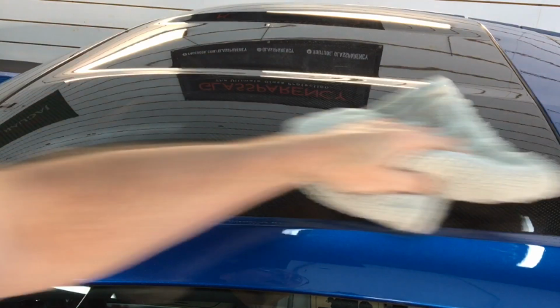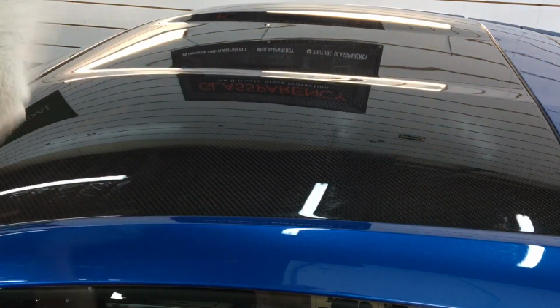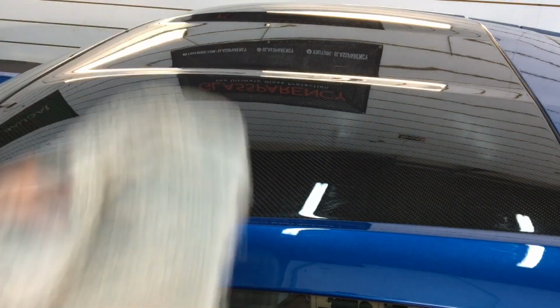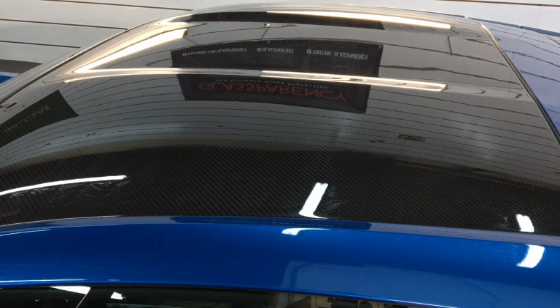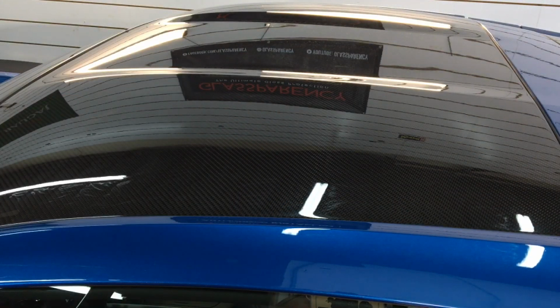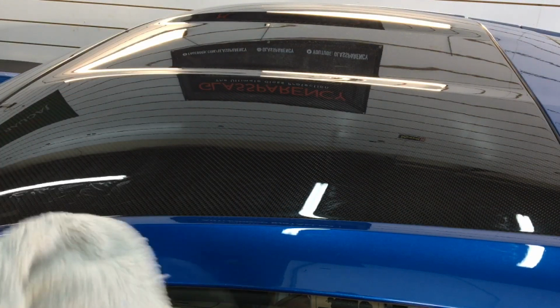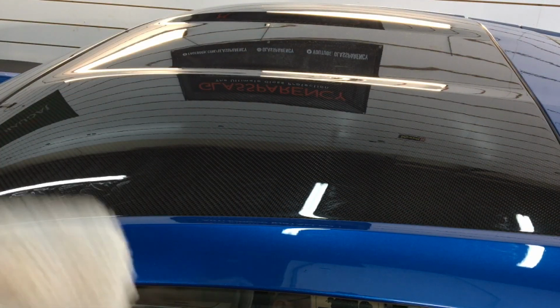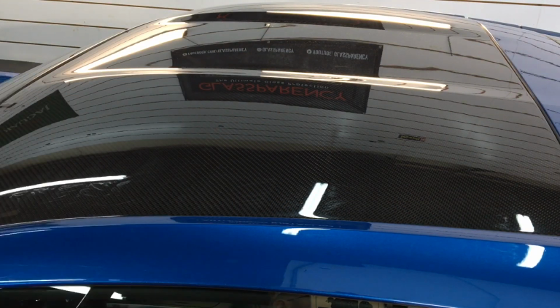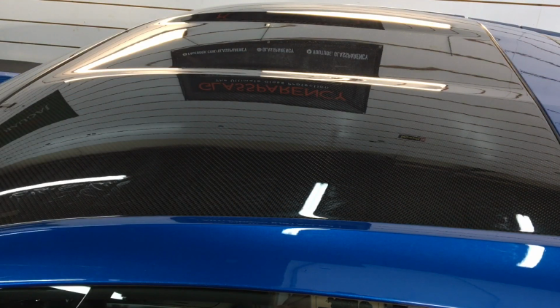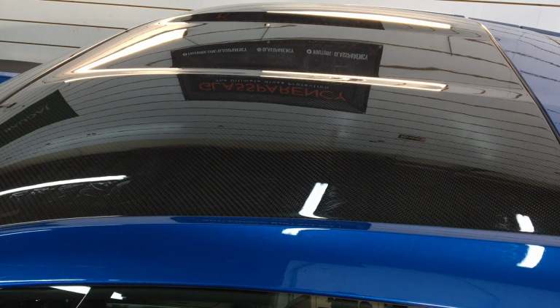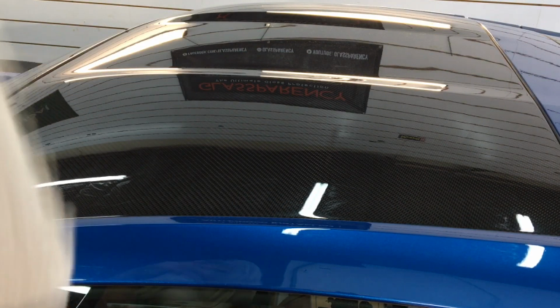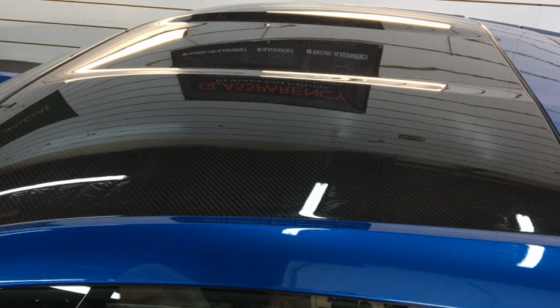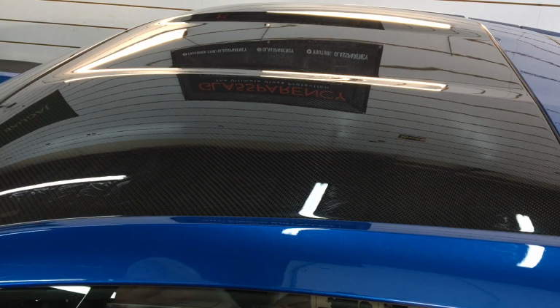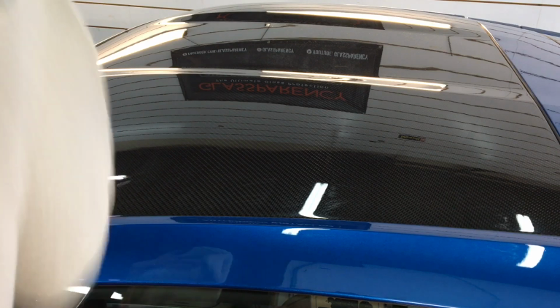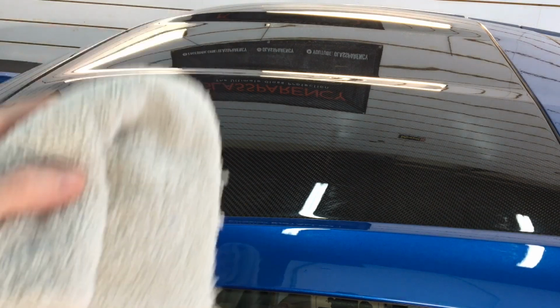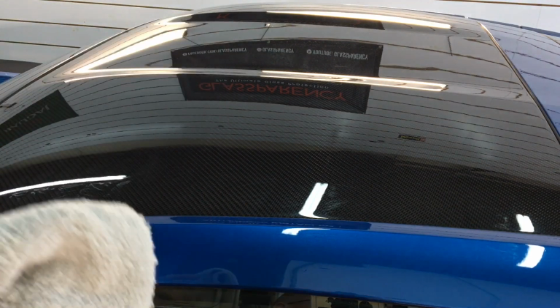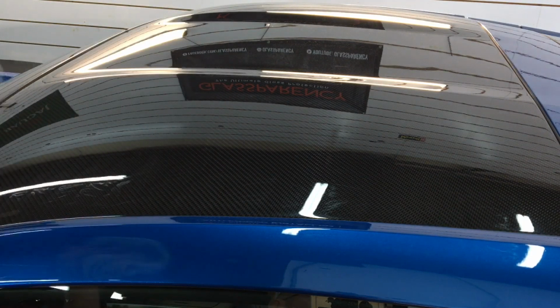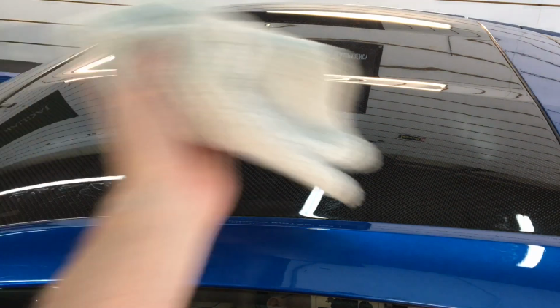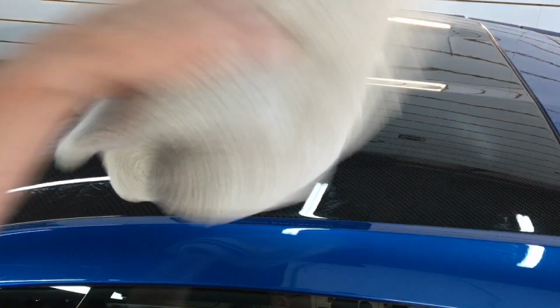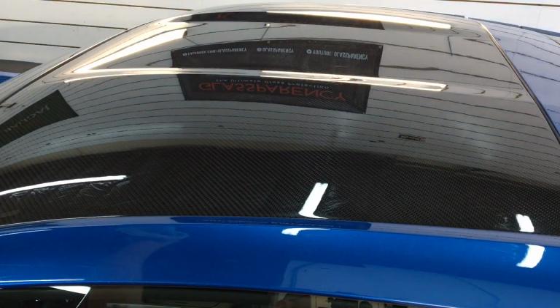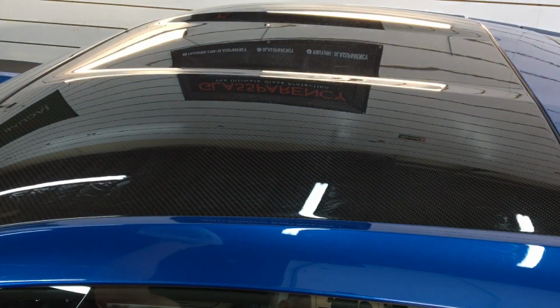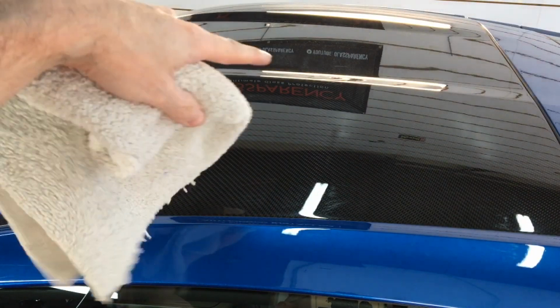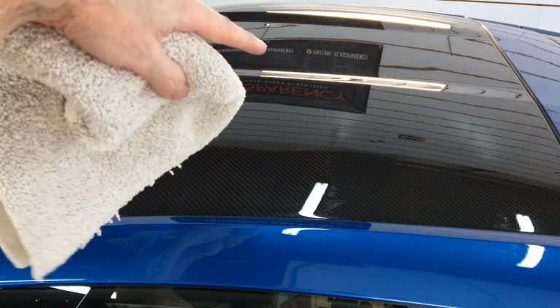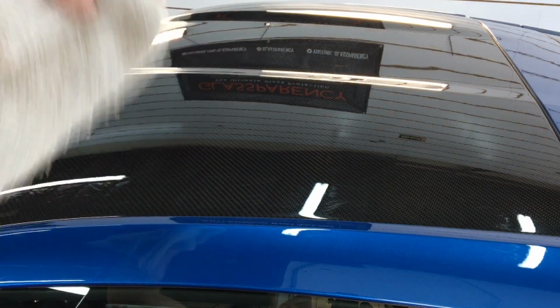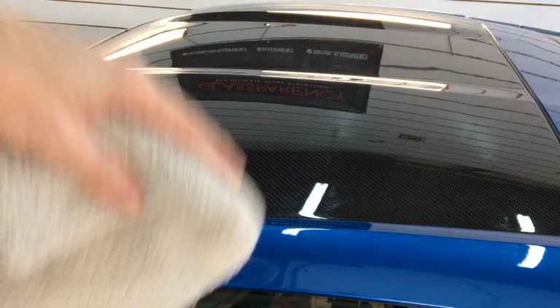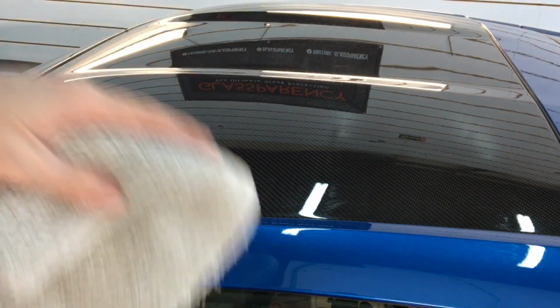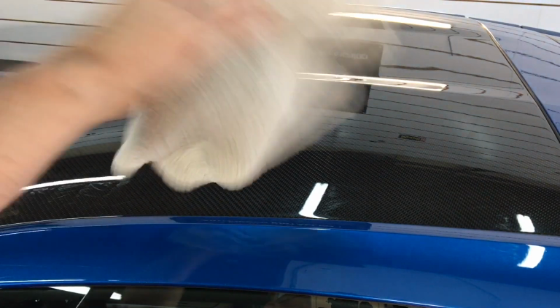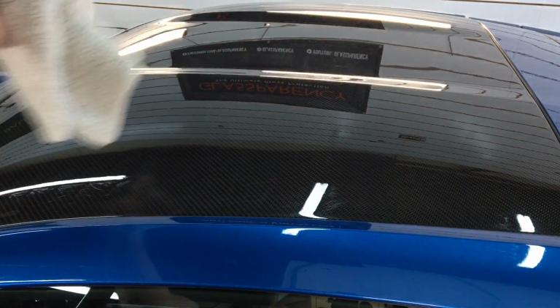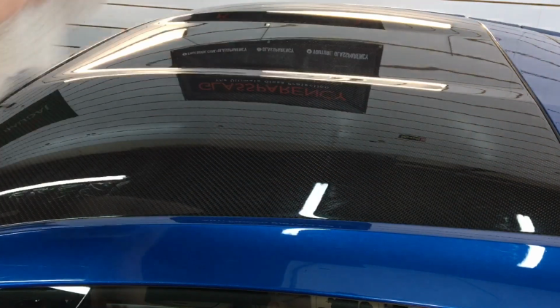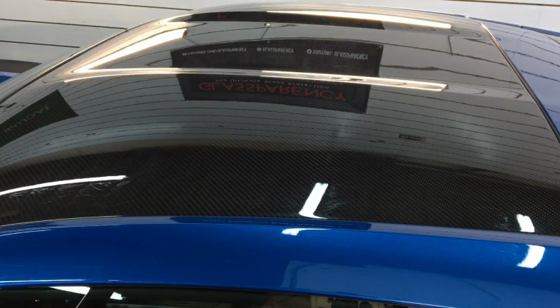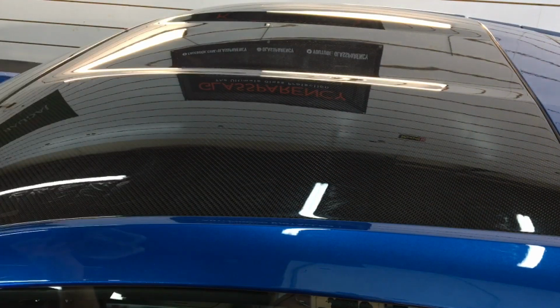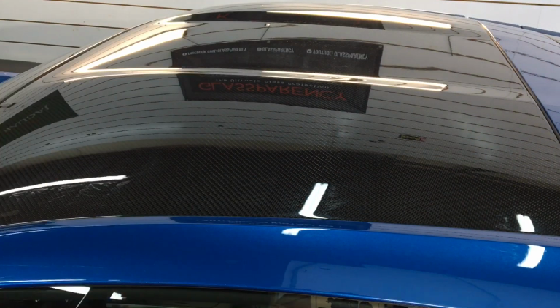It can also be used as a drying aid — I've tried it that way as well. As soon as the car is washed while it's still wet, spray a nice even mist one section at a time from top to bottom, and use your drying towel. No streaks.